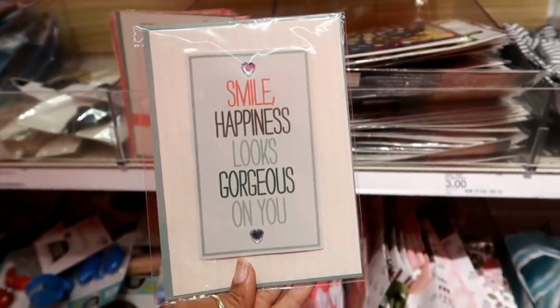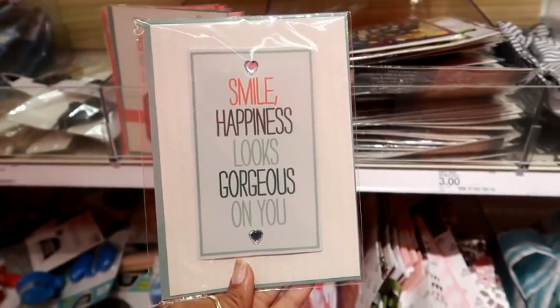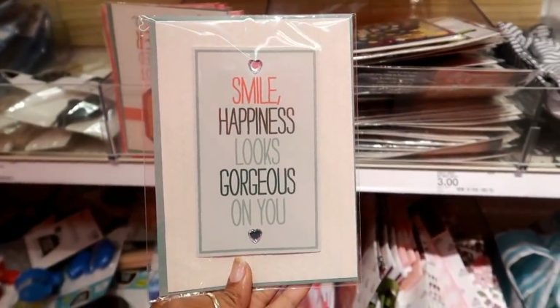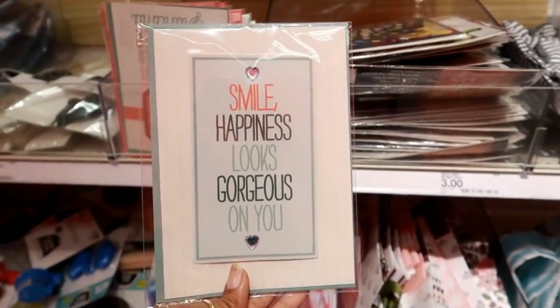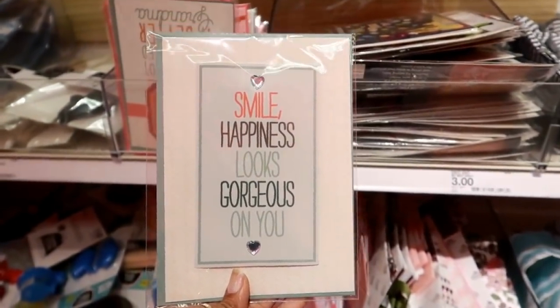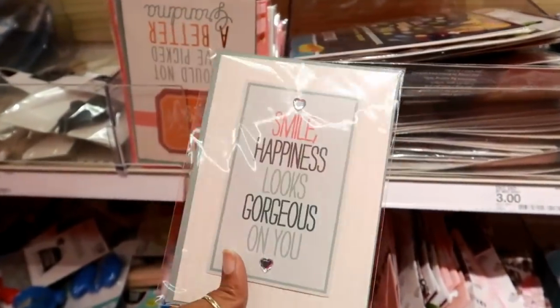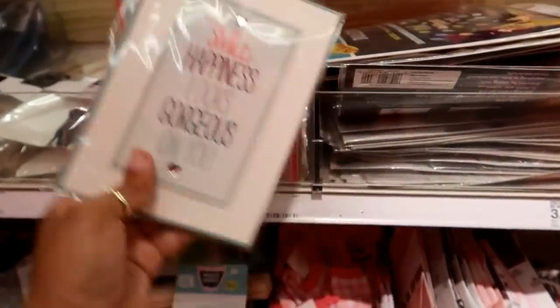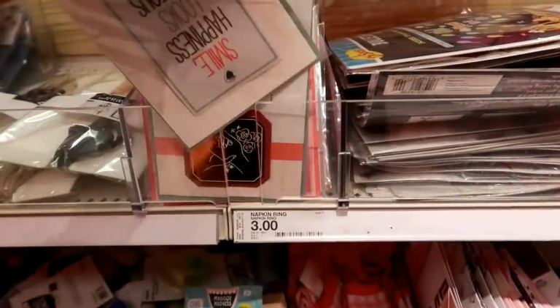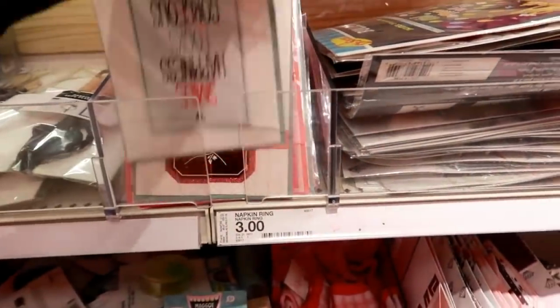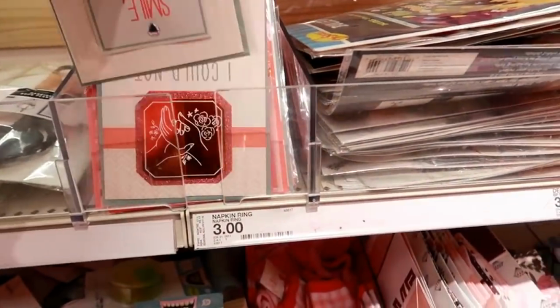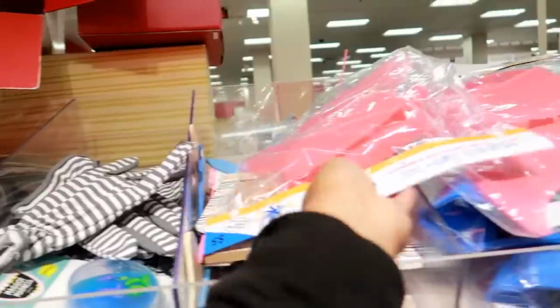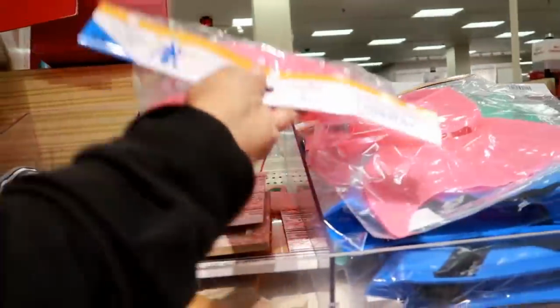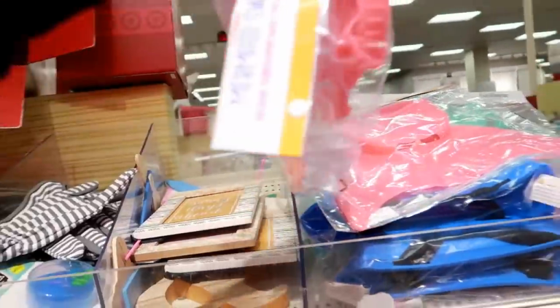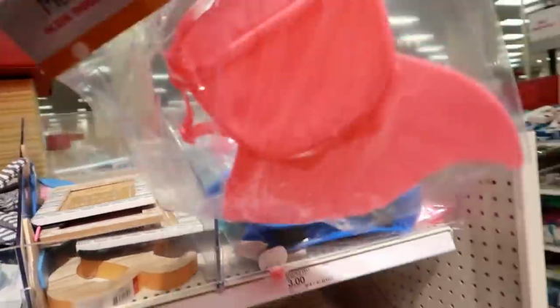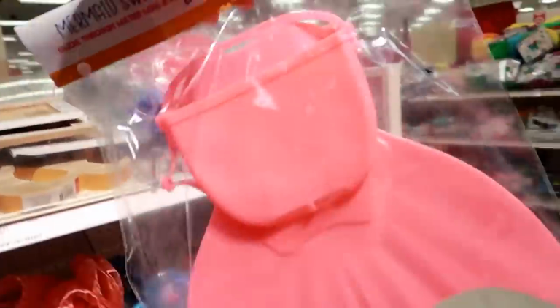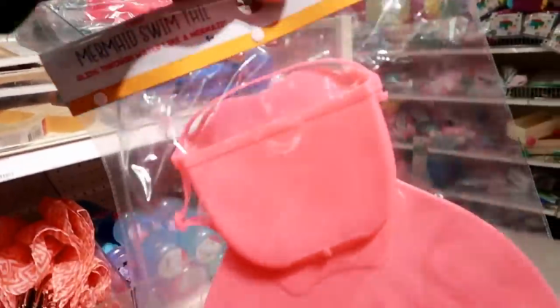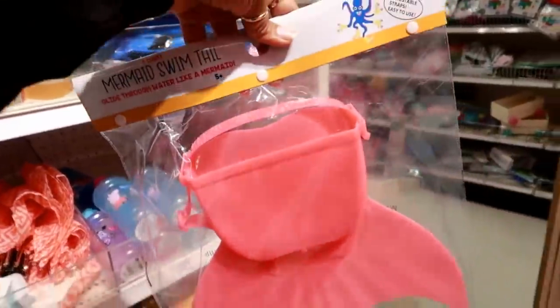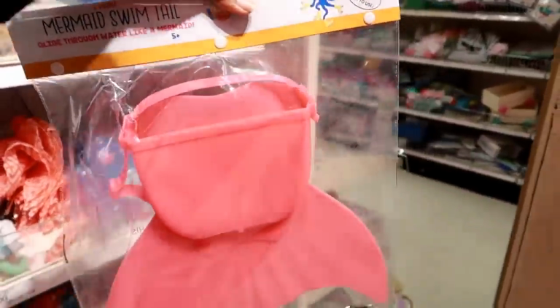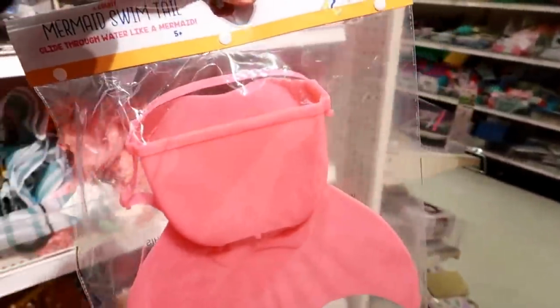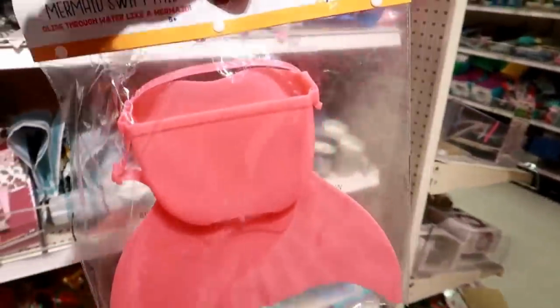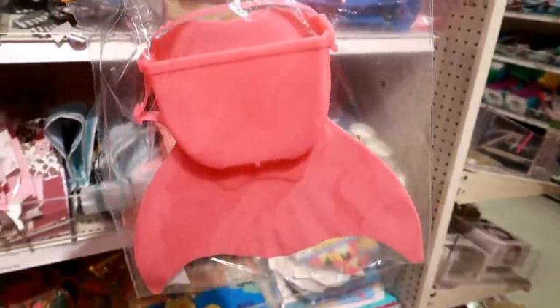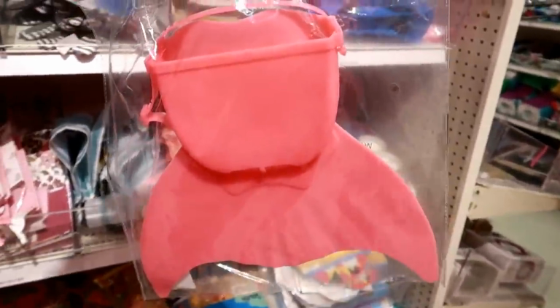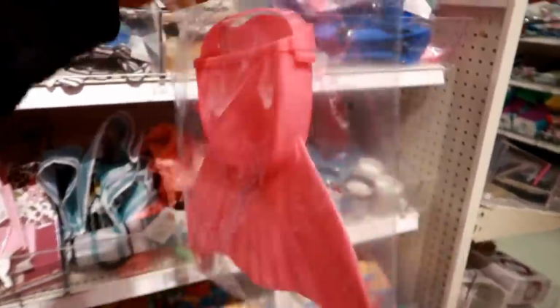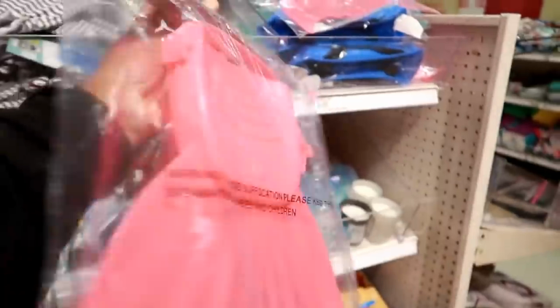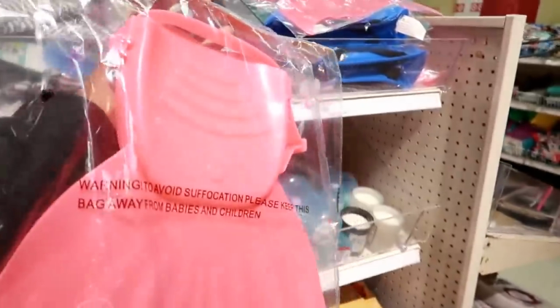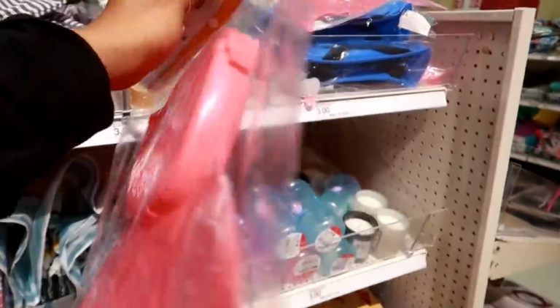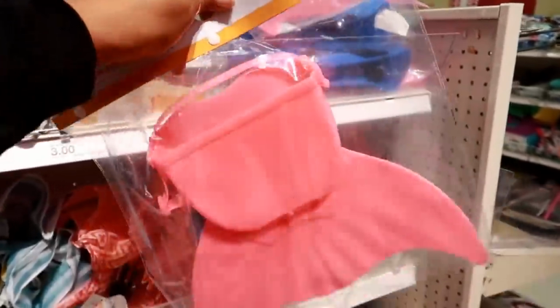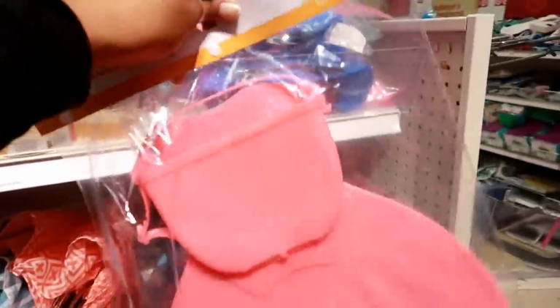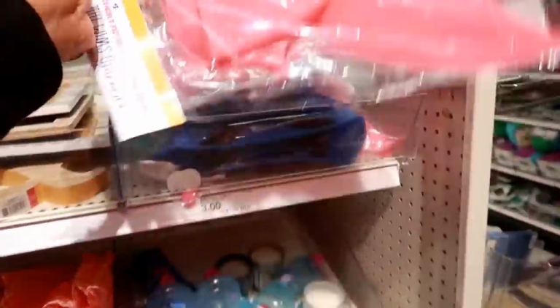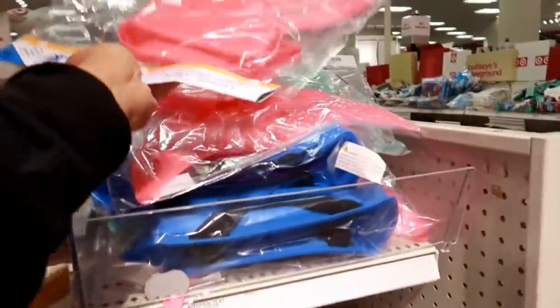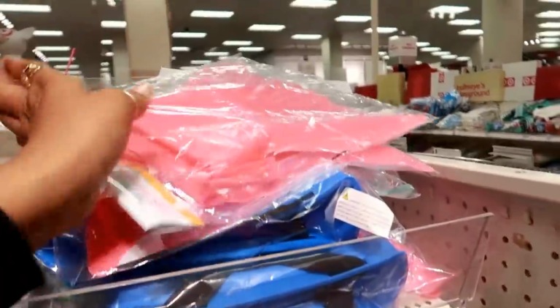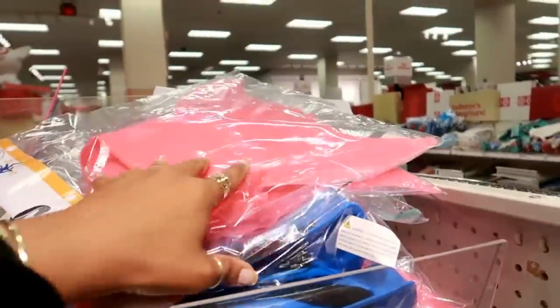They have a few more cards — 'Smell Happiness,' 'Looks Gorgeous on You.' I like that. And I got some mermaid swim tails right there — I think they had these last year too. Those are five dollars.